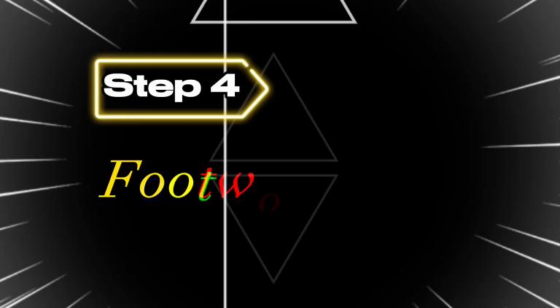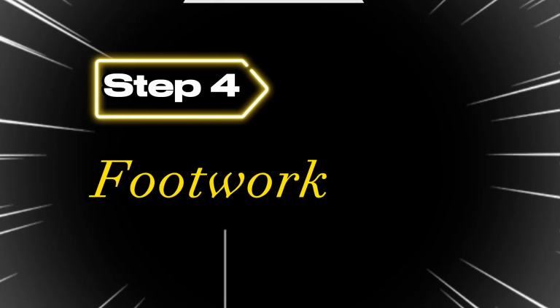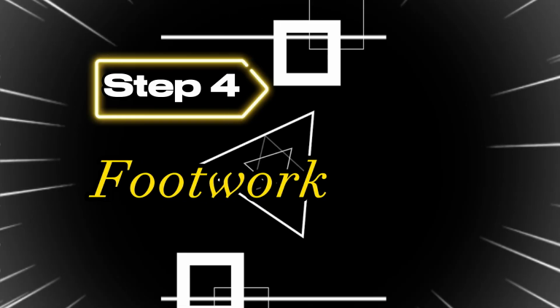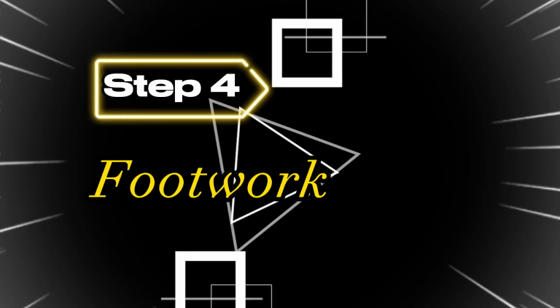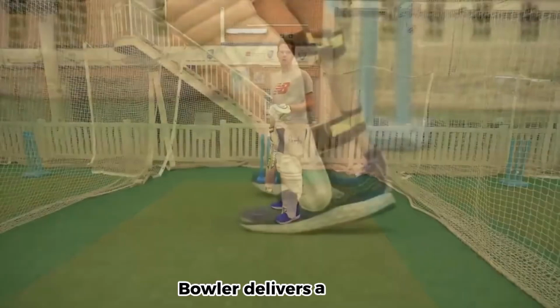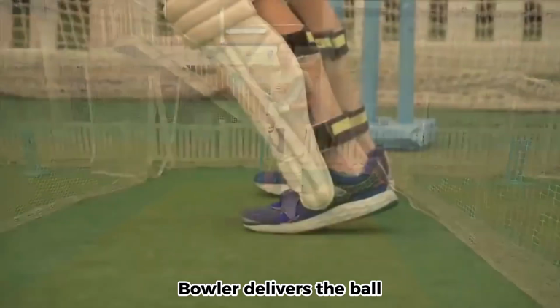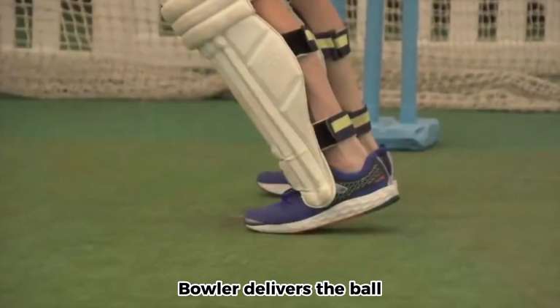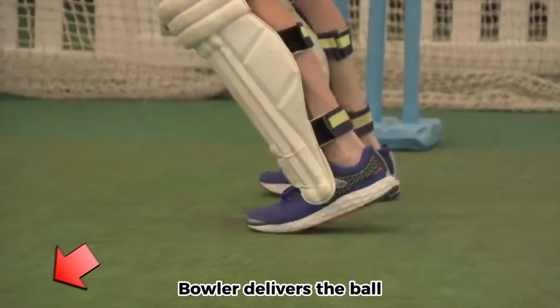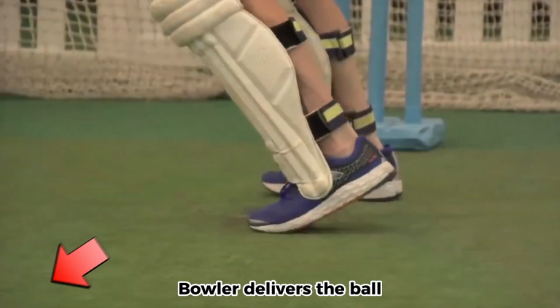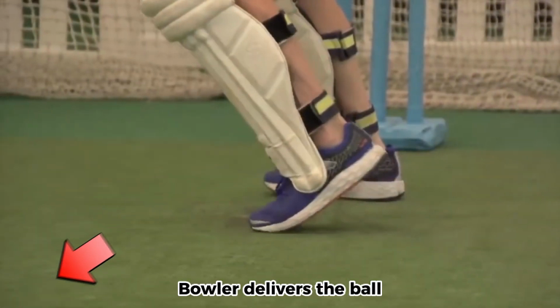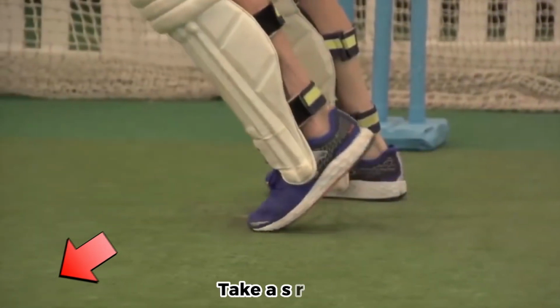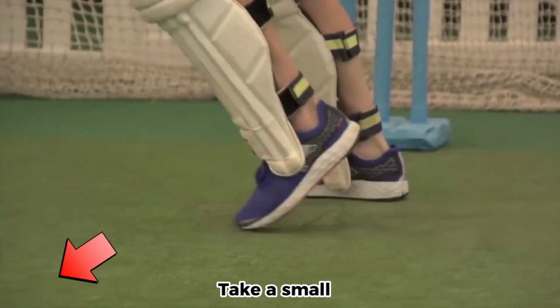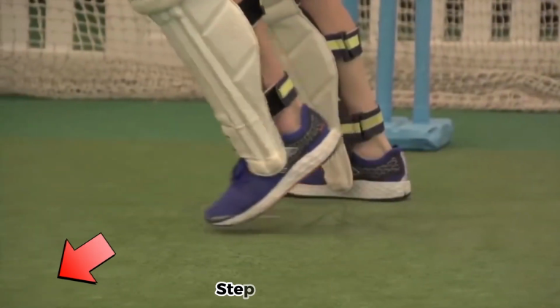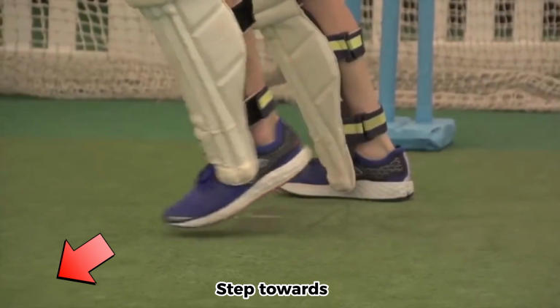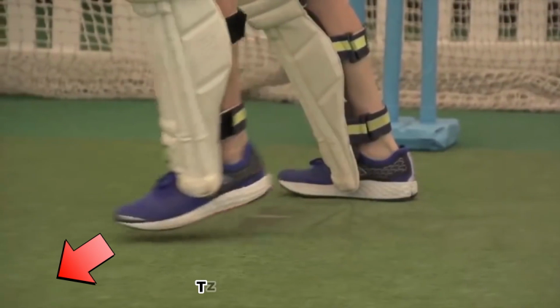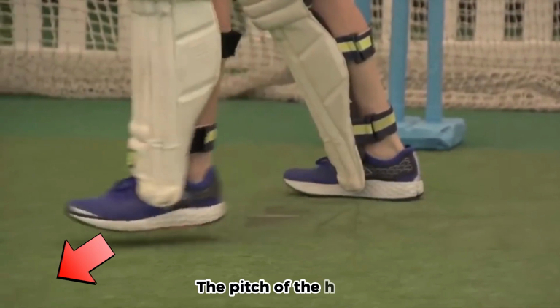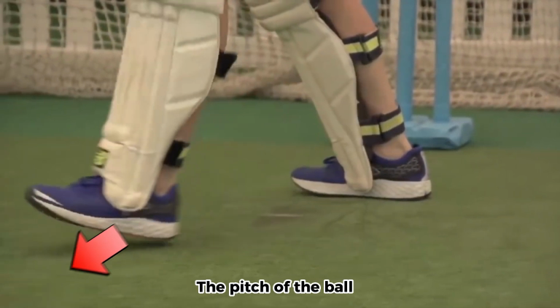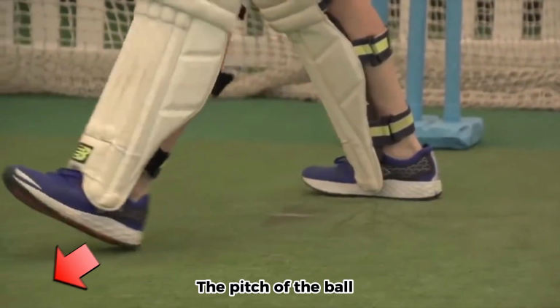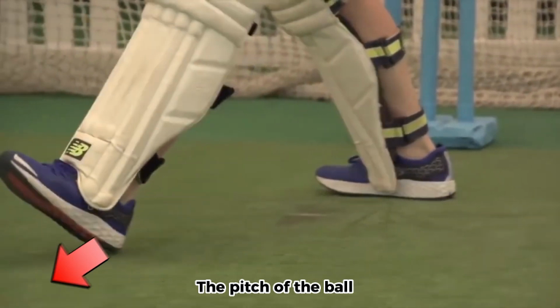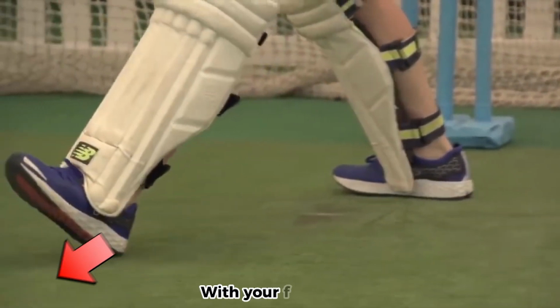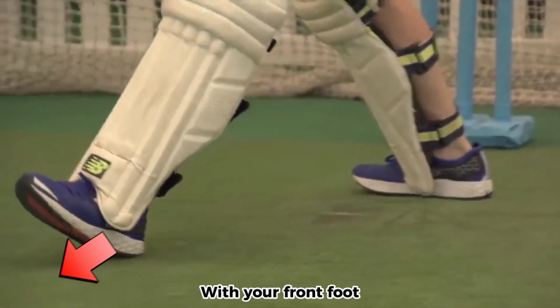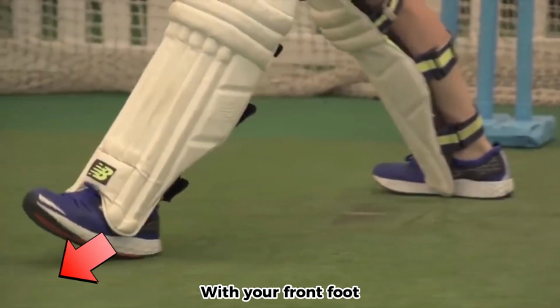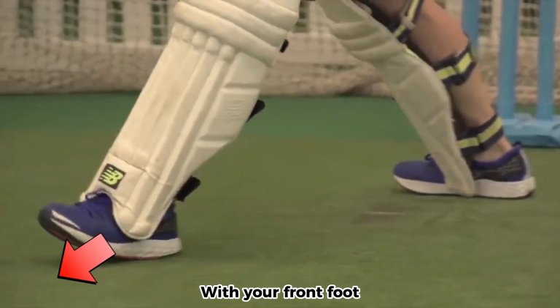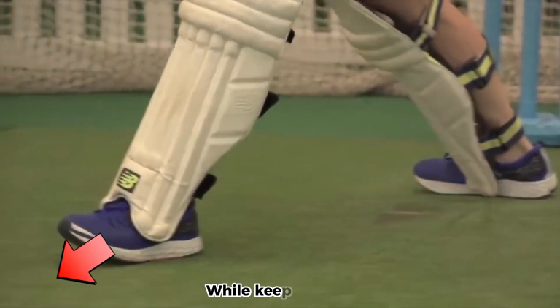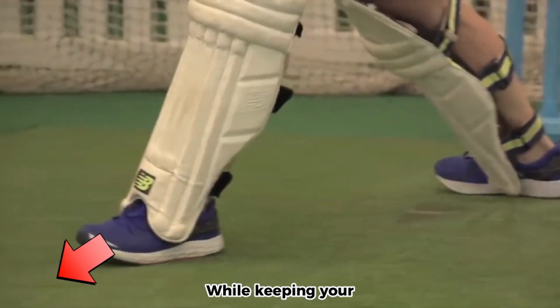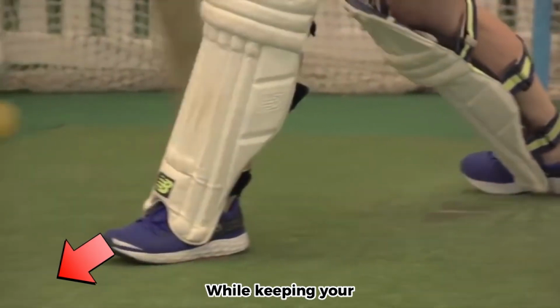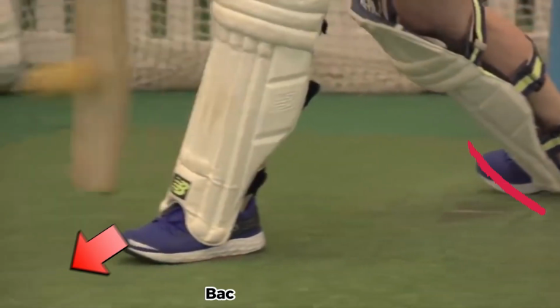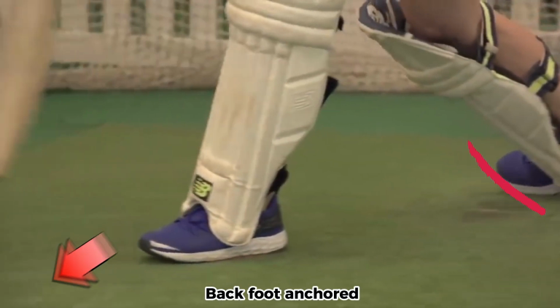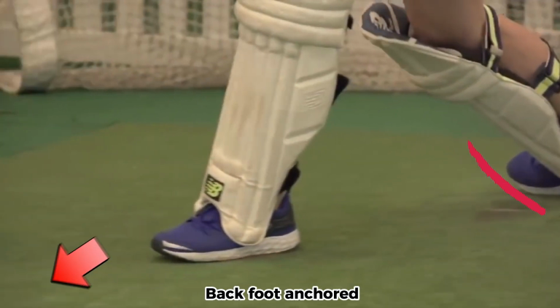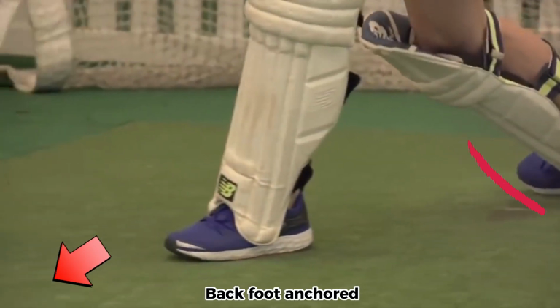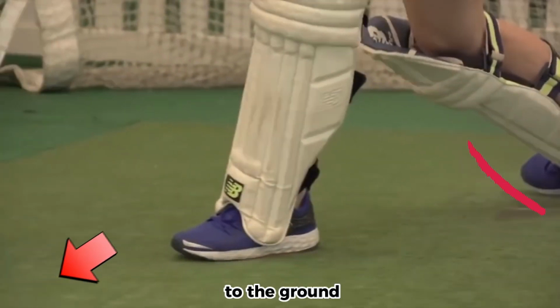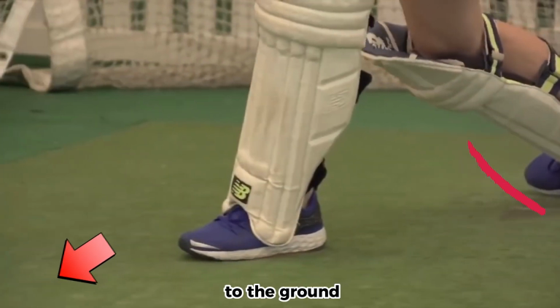Footwork. As the bowler delivers the ball, take a small step towards the pitch of the ball with your front foot, while keeping your back foot anchored to the ground.